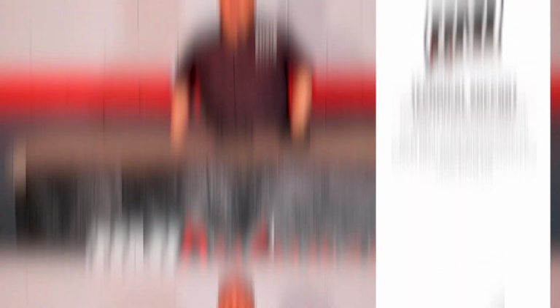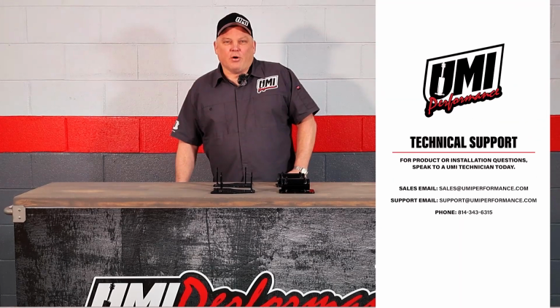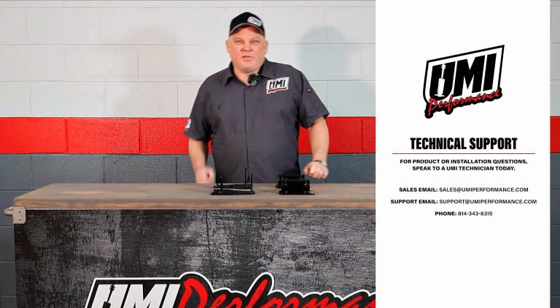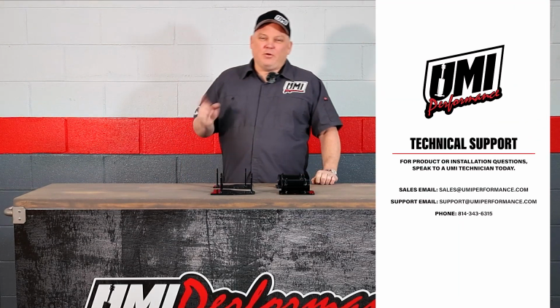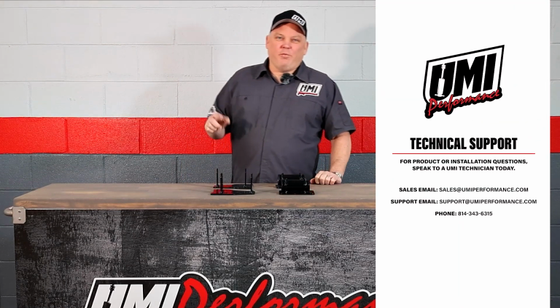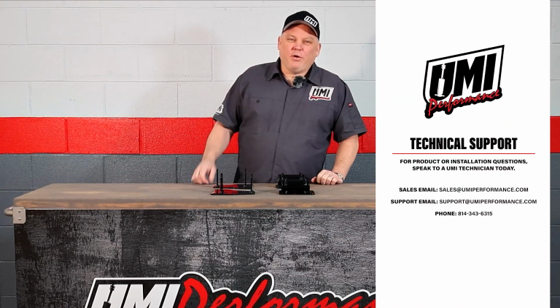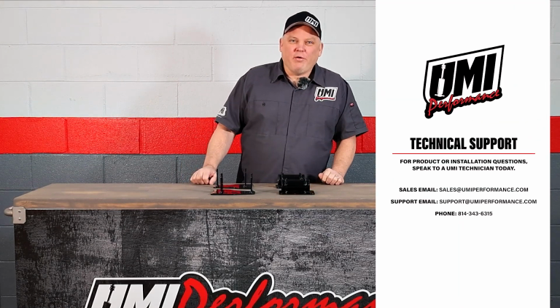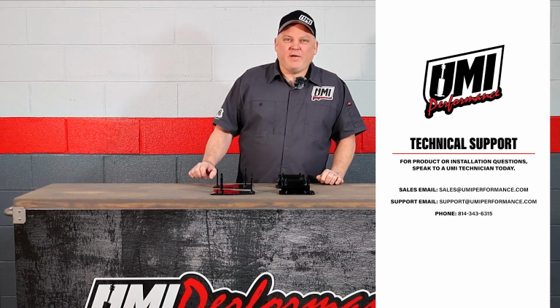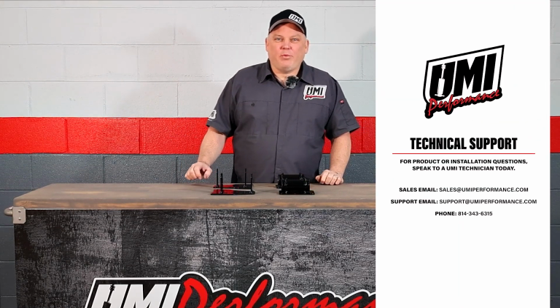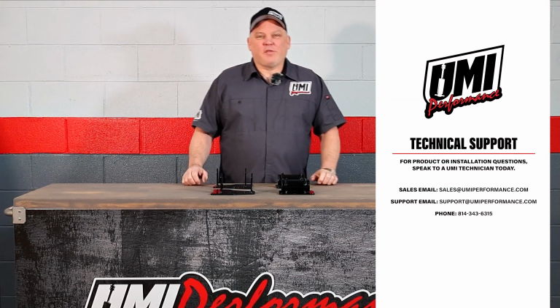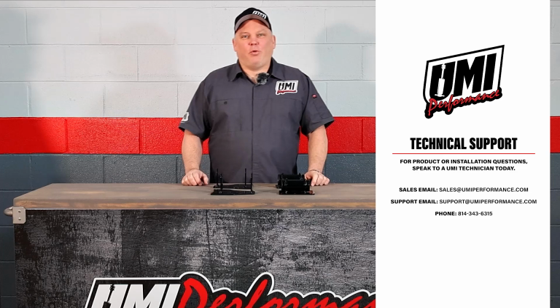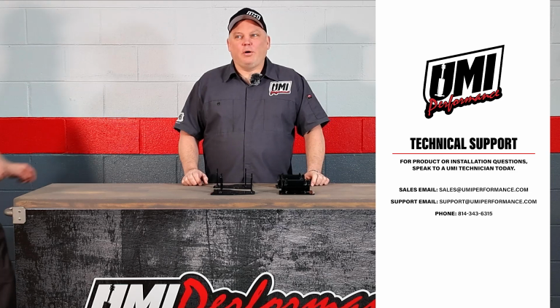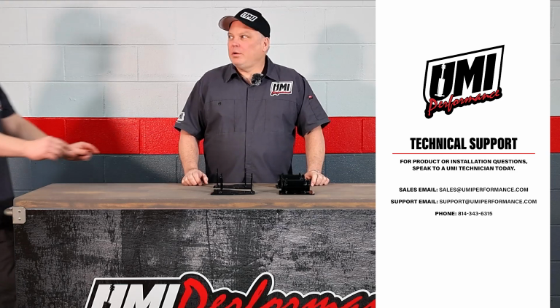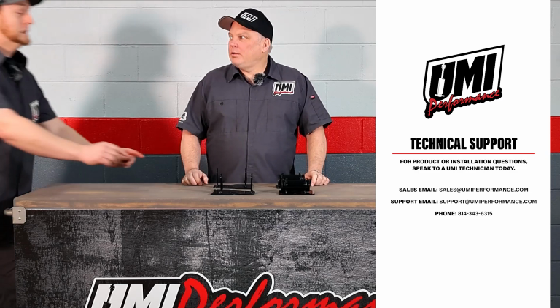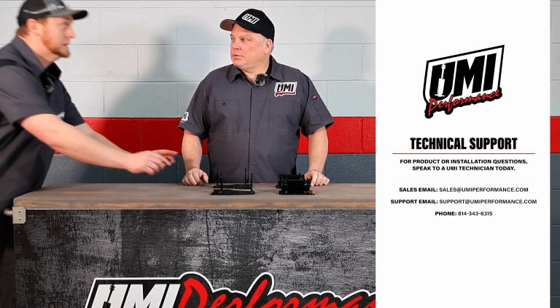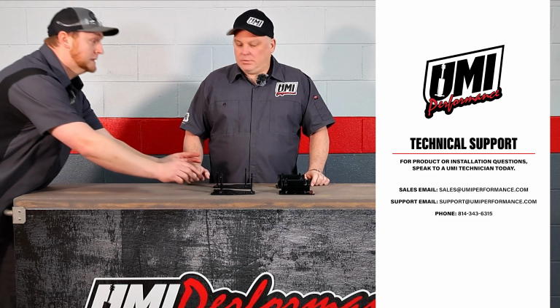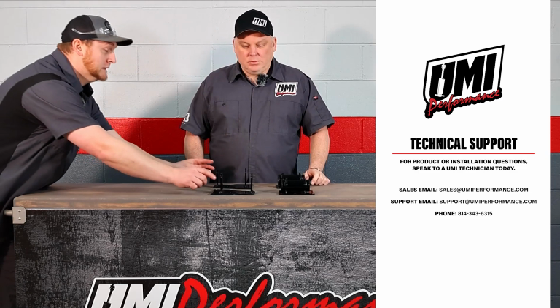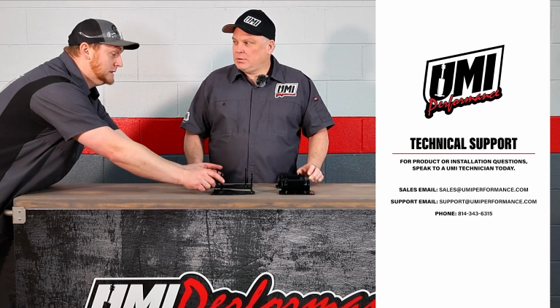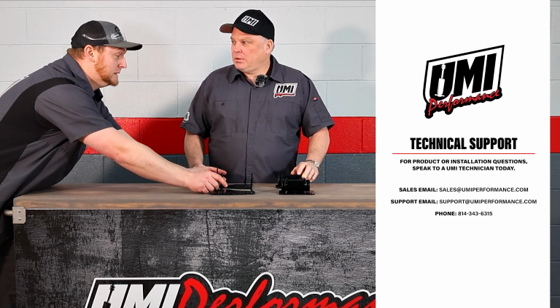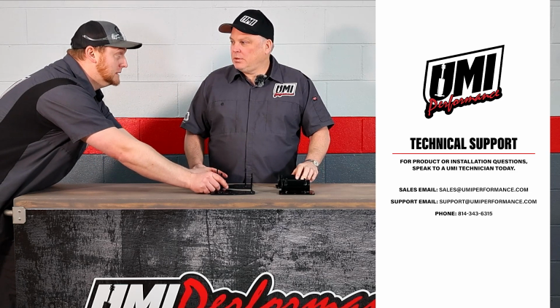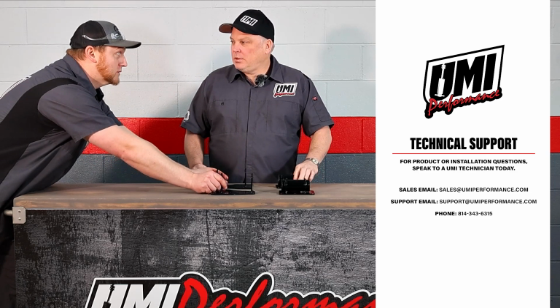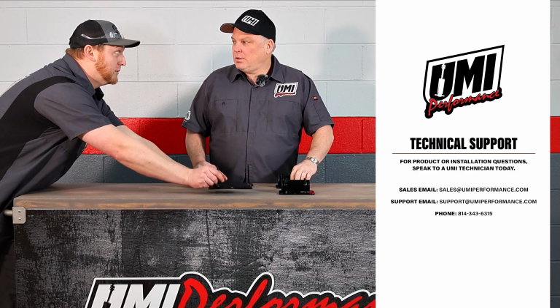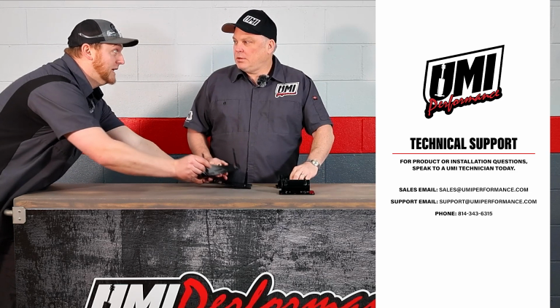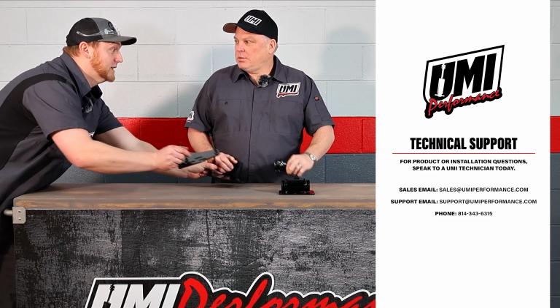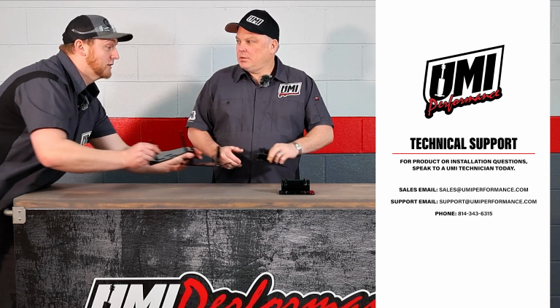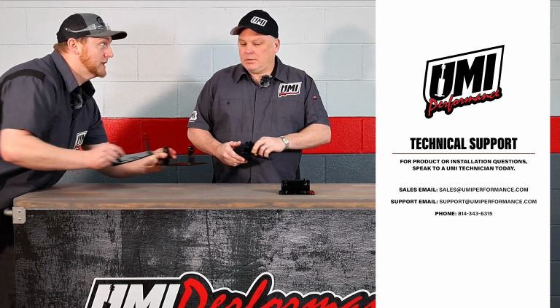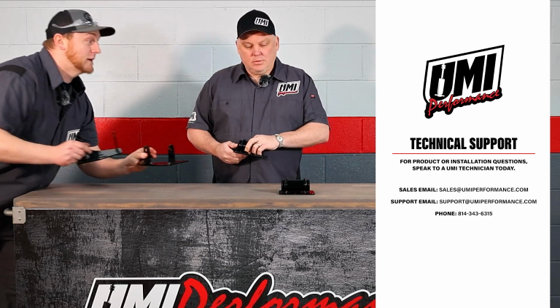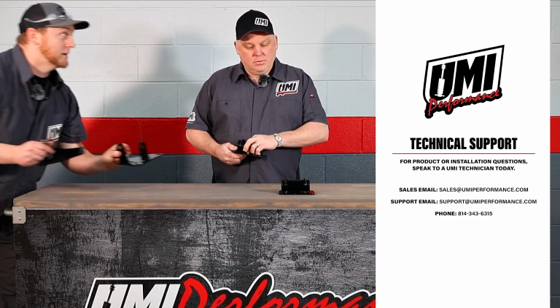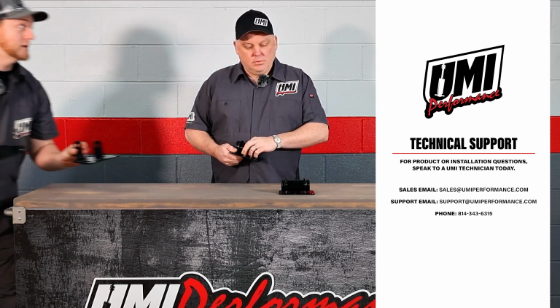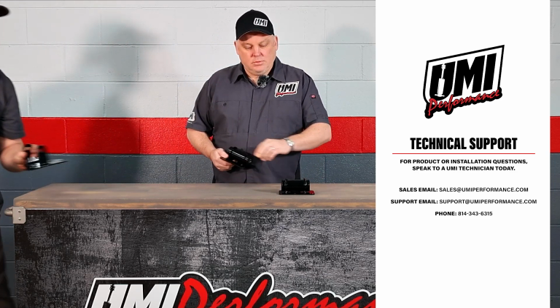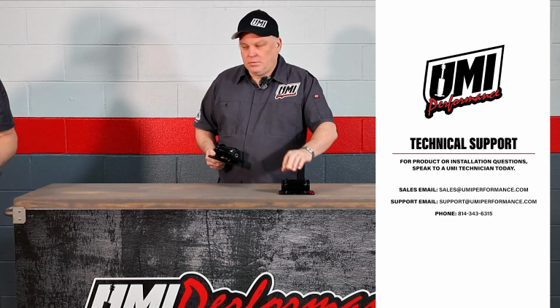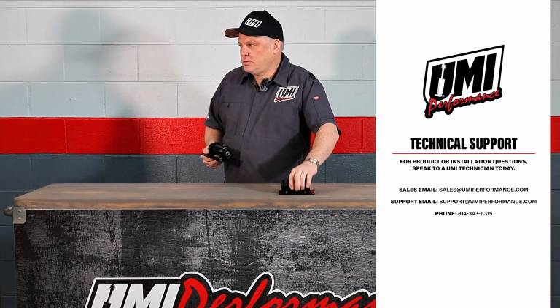As always, technical support is available. We're trying to put an engine in the car — let's stop talking about it, come on.